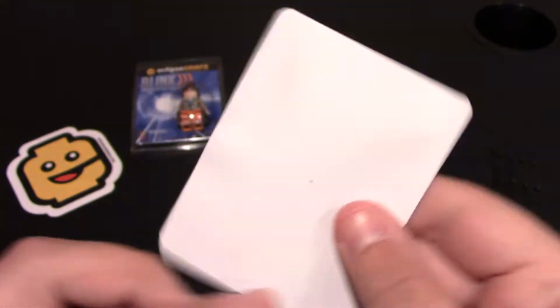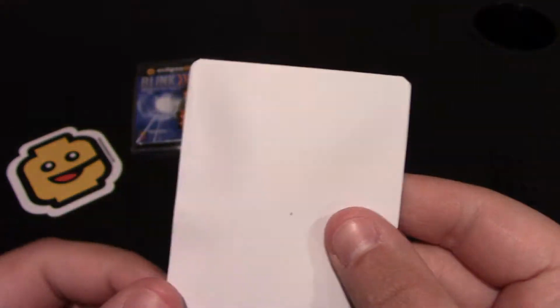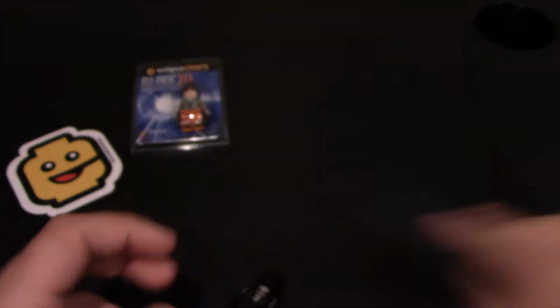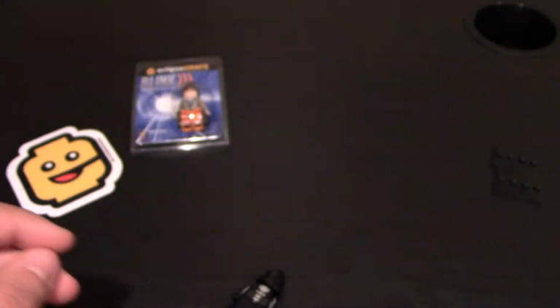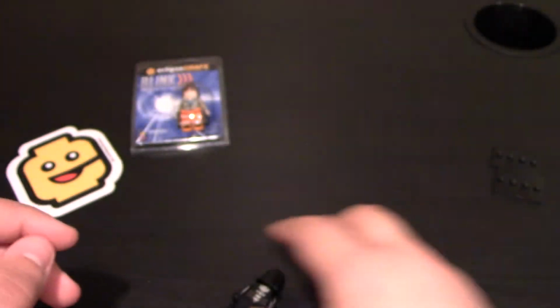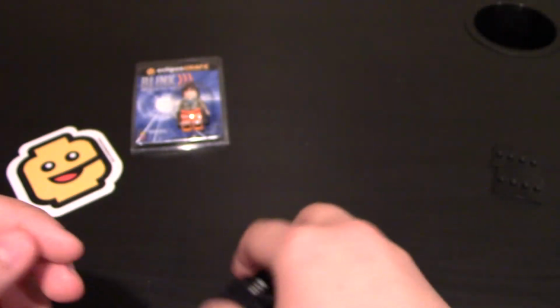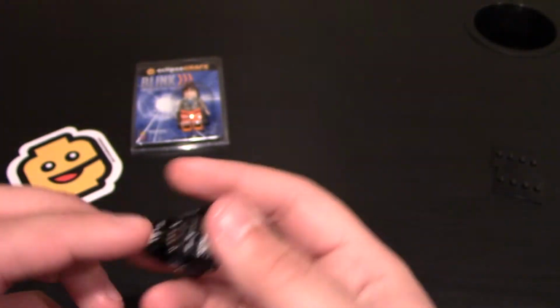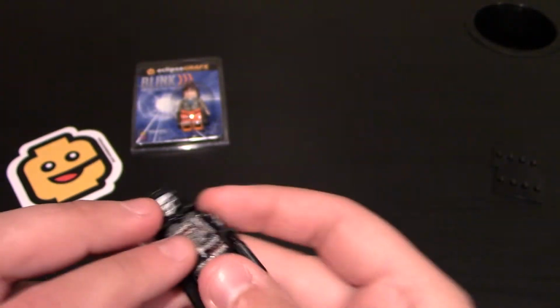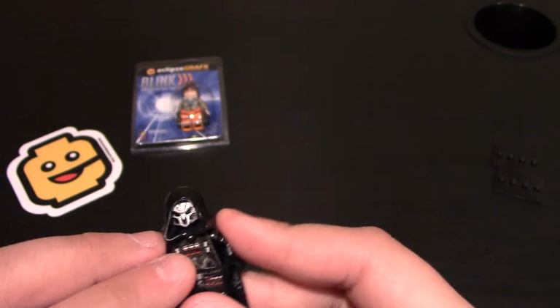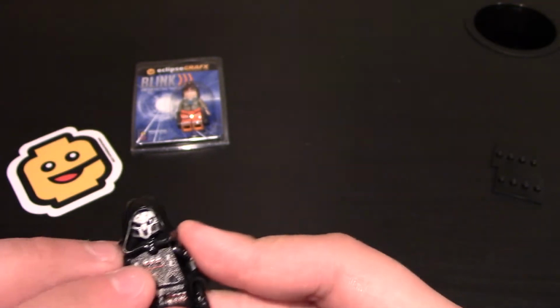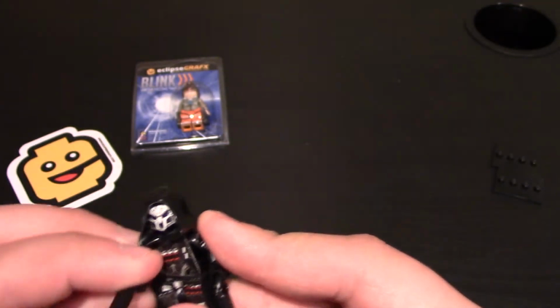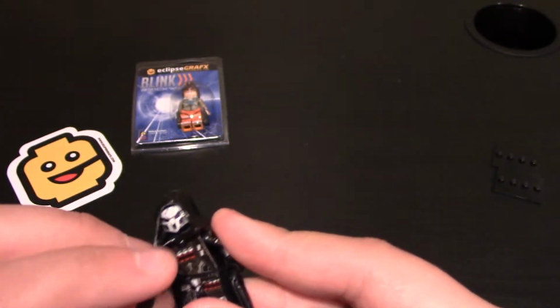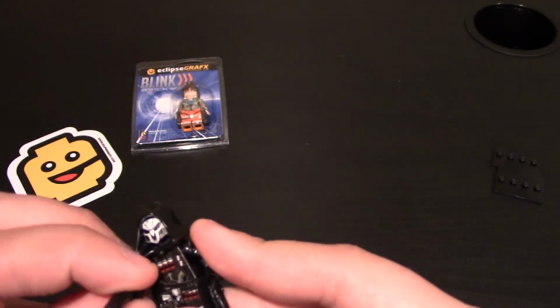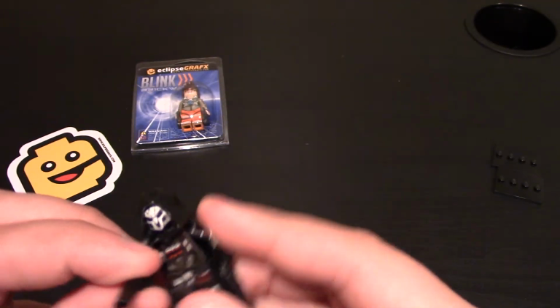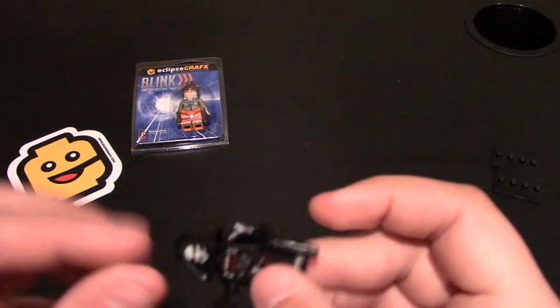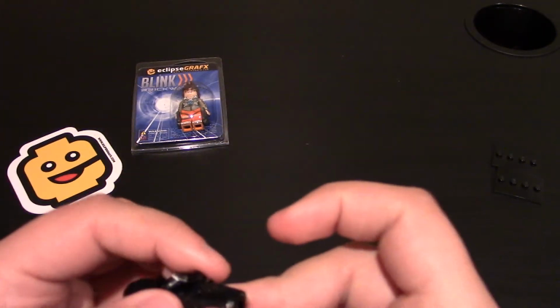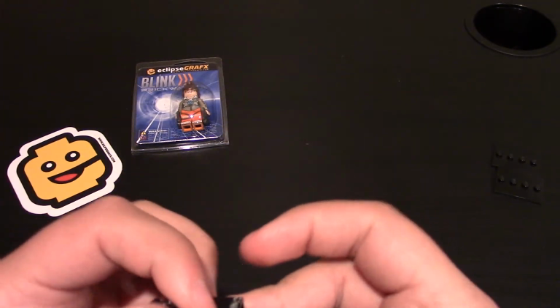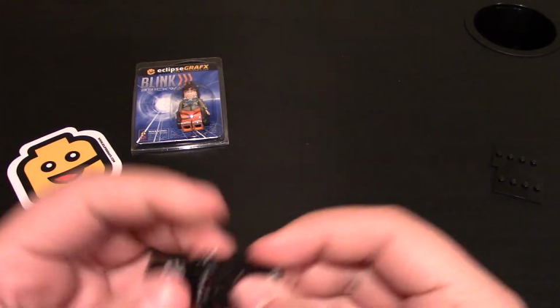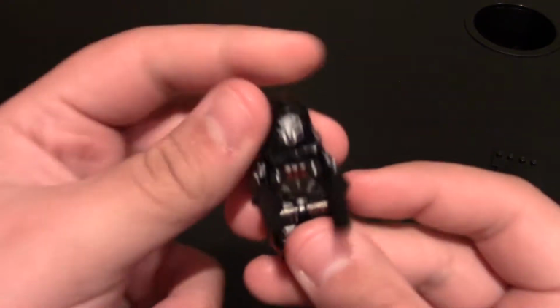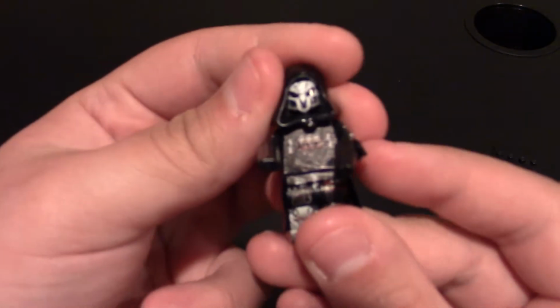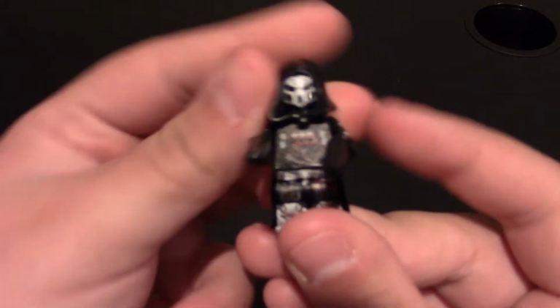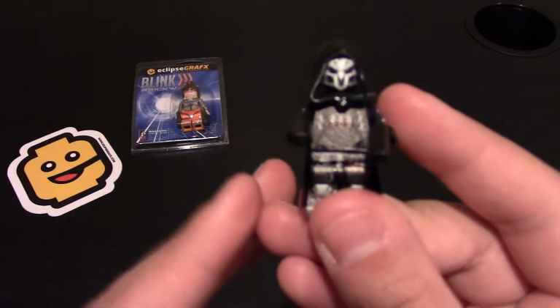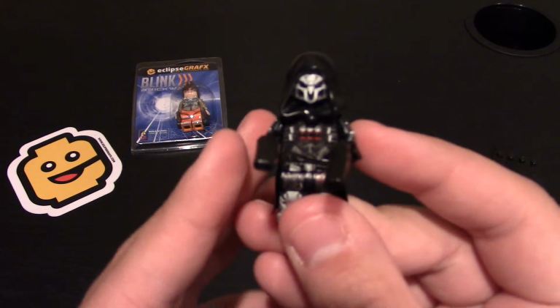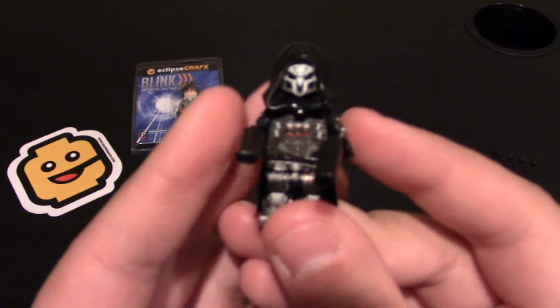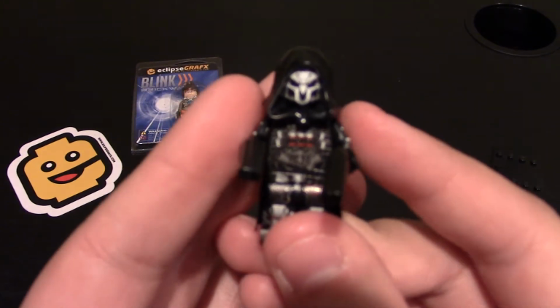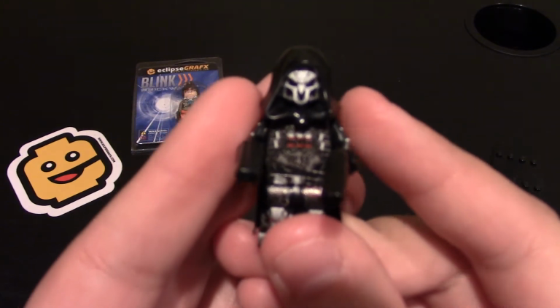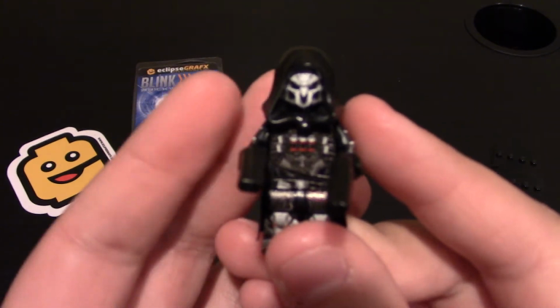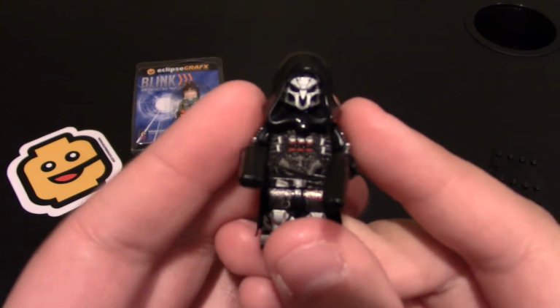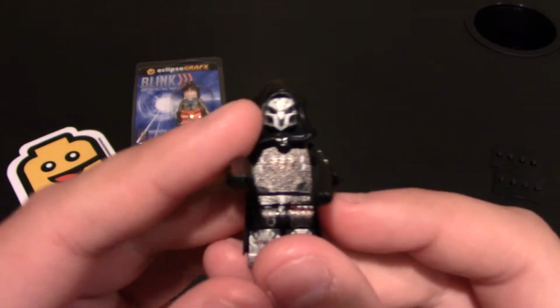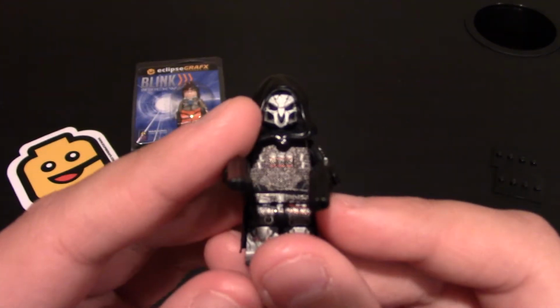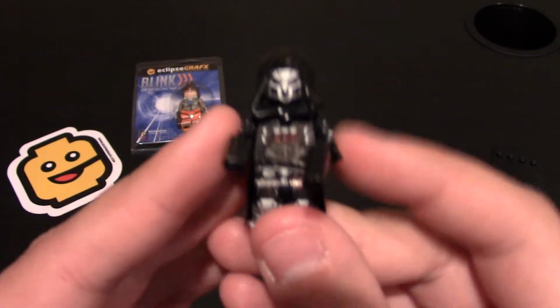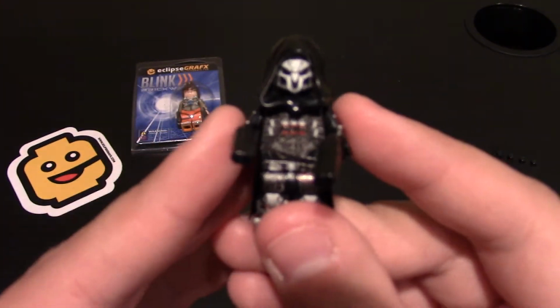And then nothing on the back of the card. I'm going to jump right into it. So this is the Phantom, as called on their website, but he is based off the Overwatch character called Reaper — I think it's just Reaper.